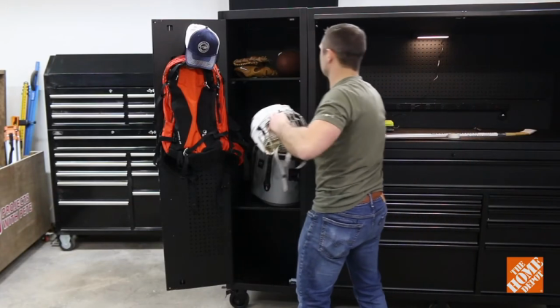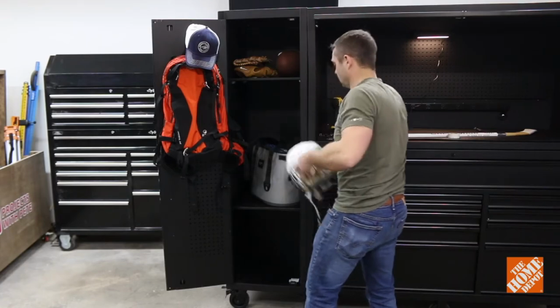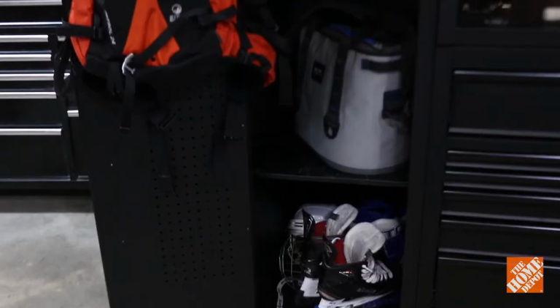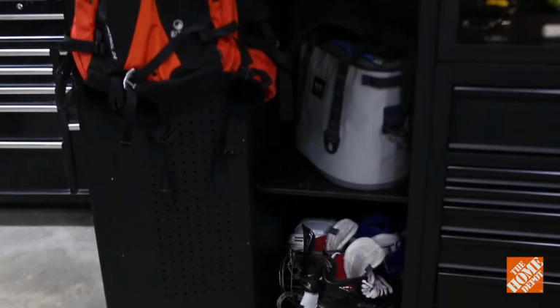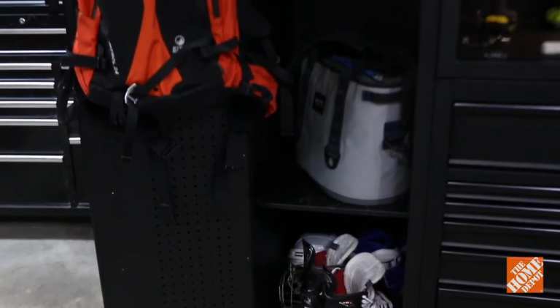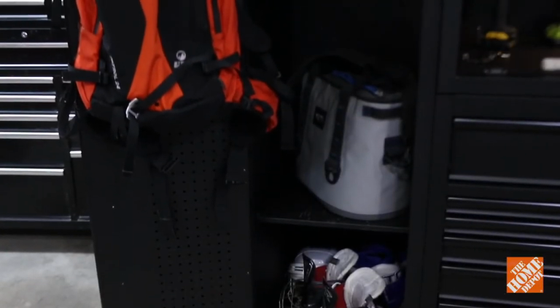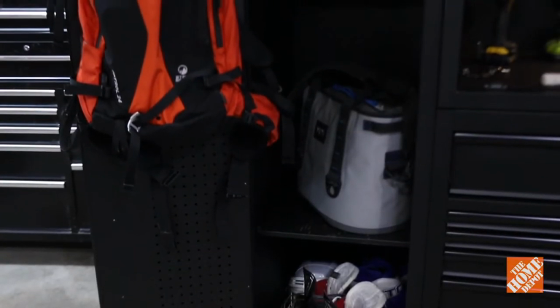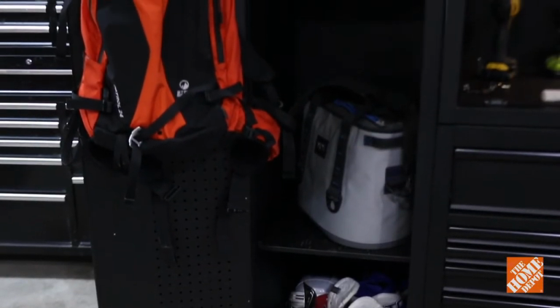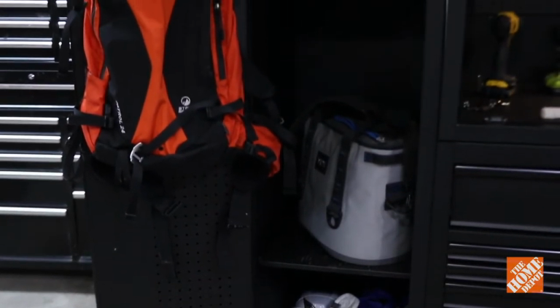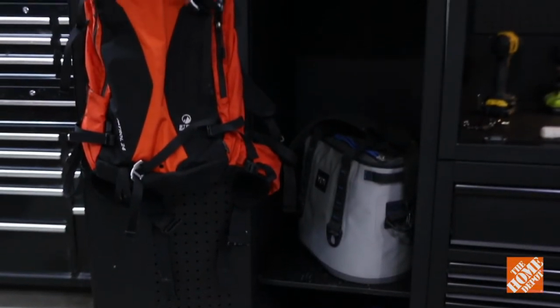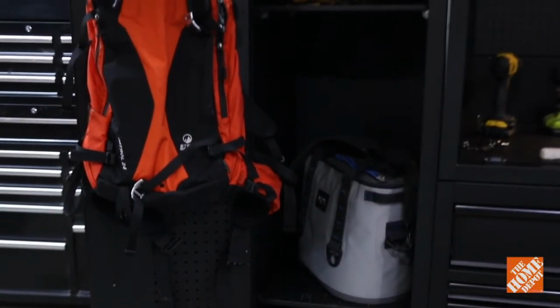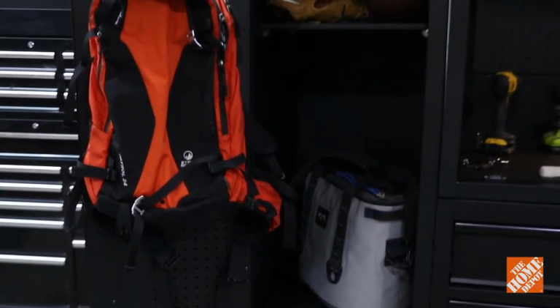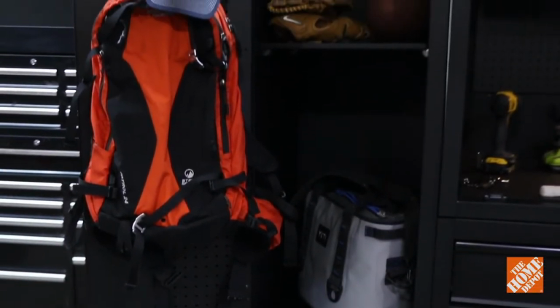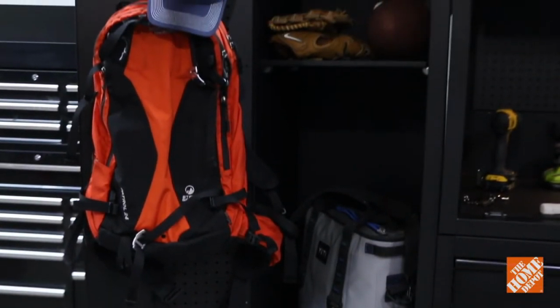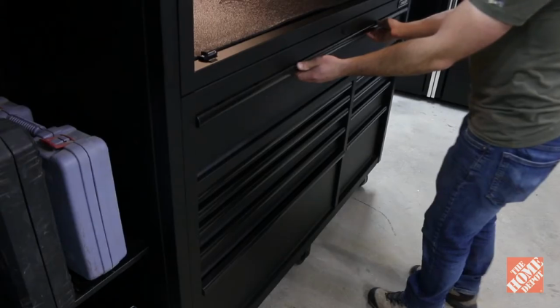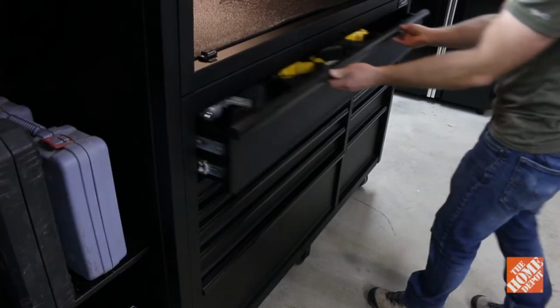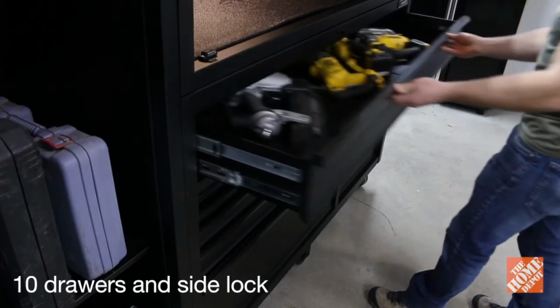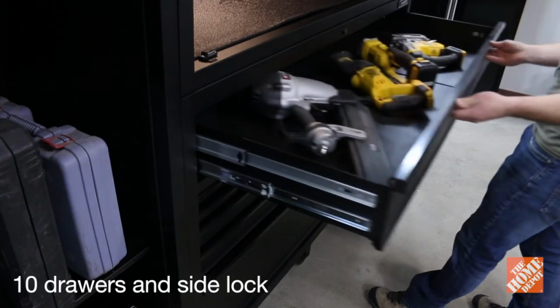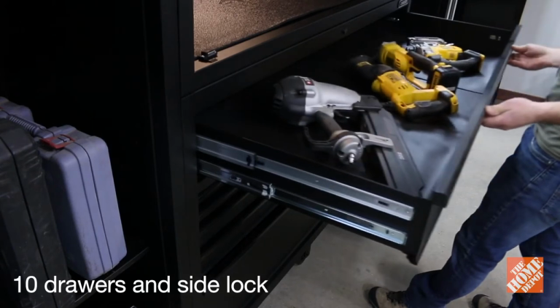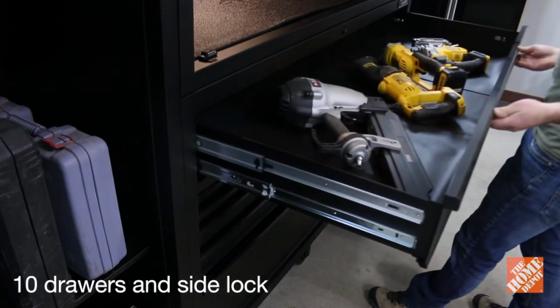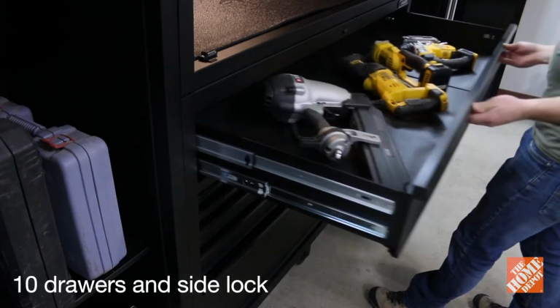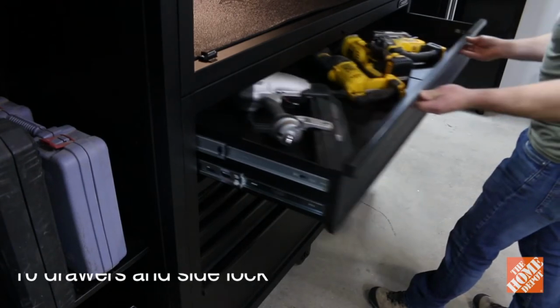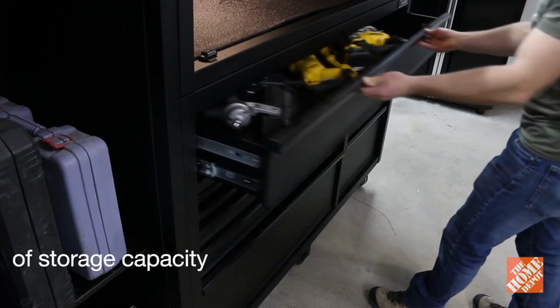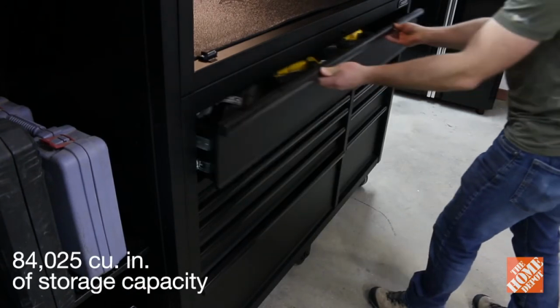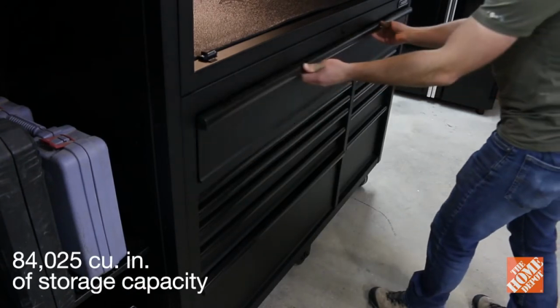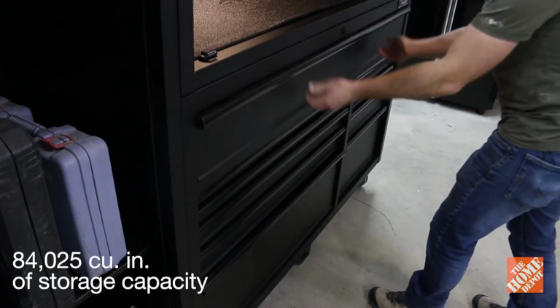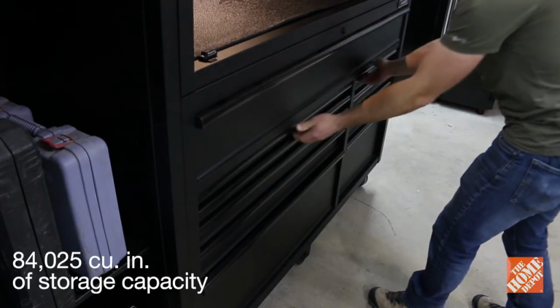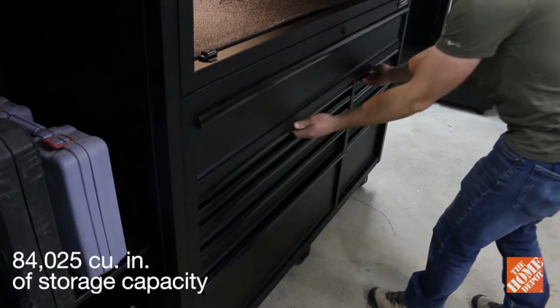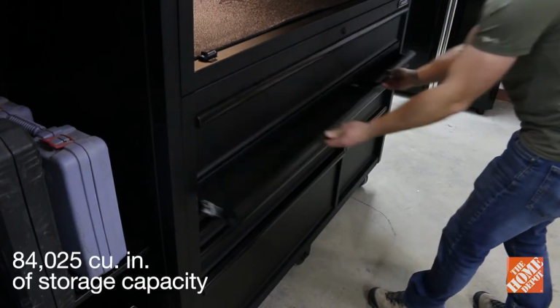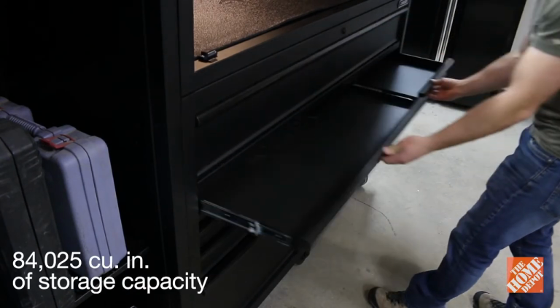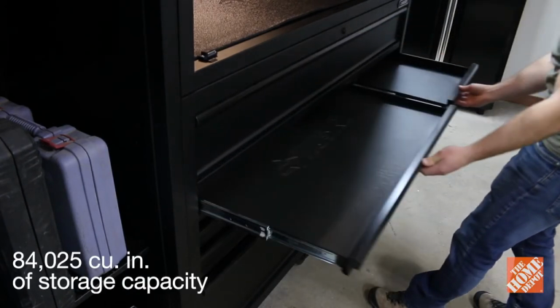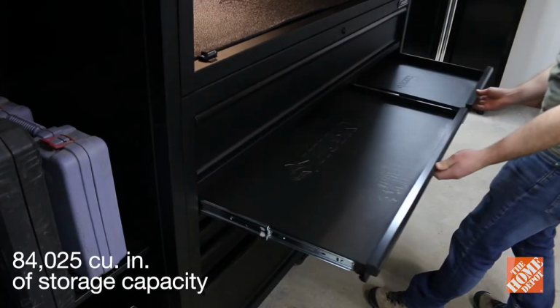You can load it up with sporting goods, camping gear, or whatever you'd like to keep in it. It features 10 drawers and a side locker creating 84,025 cubic inches of storage capacity.